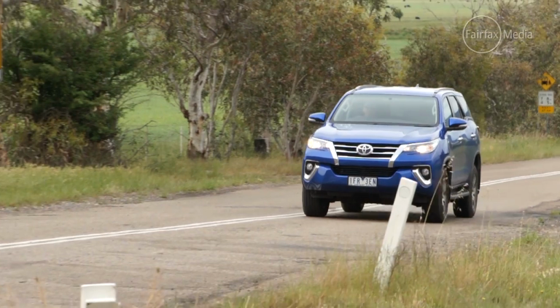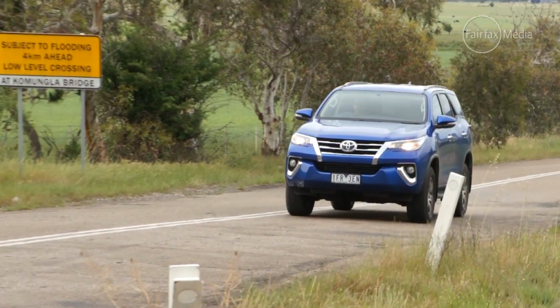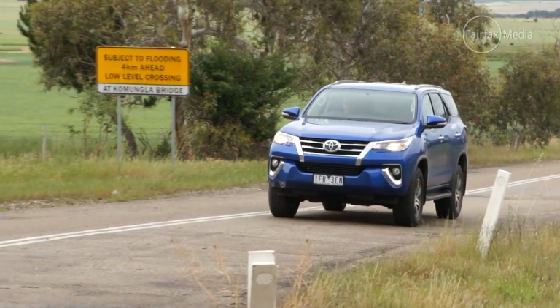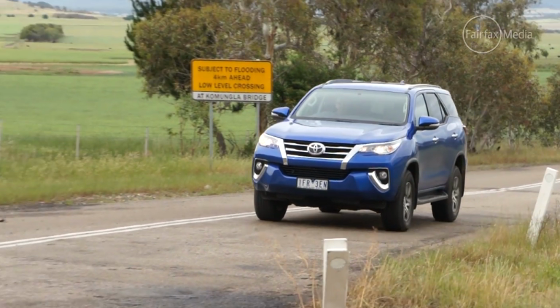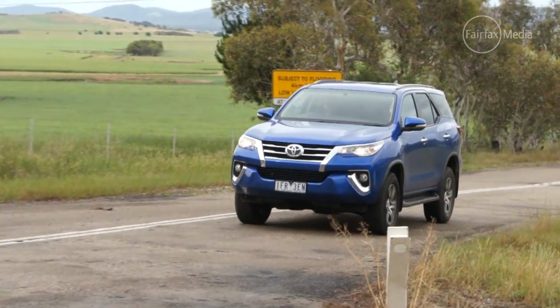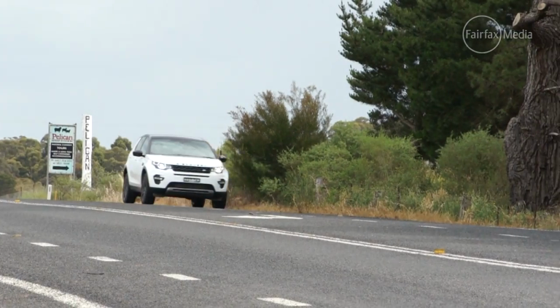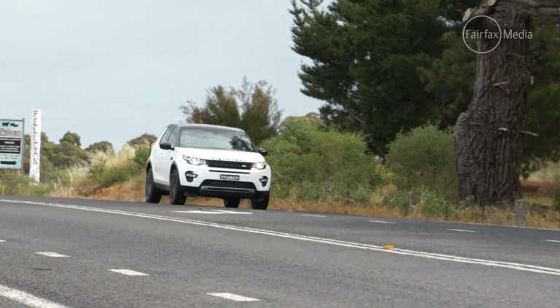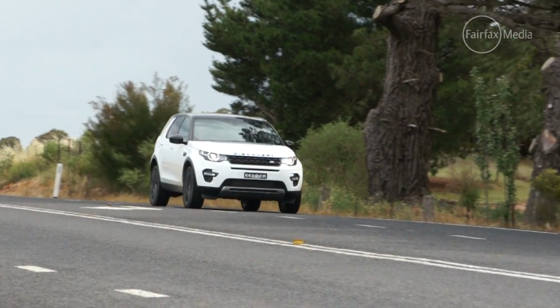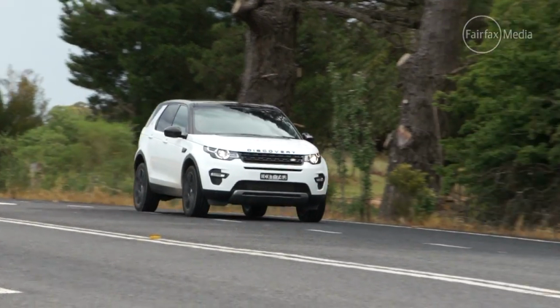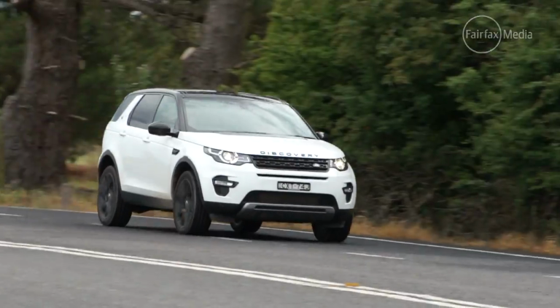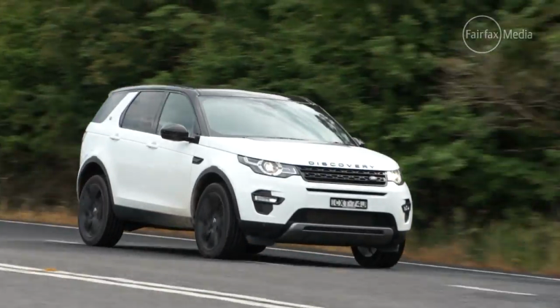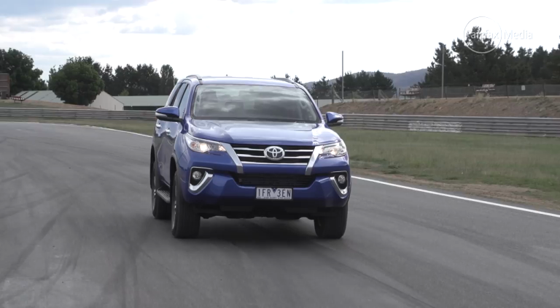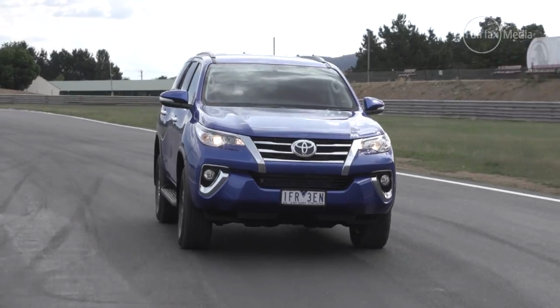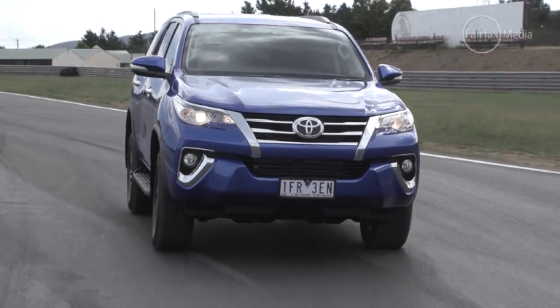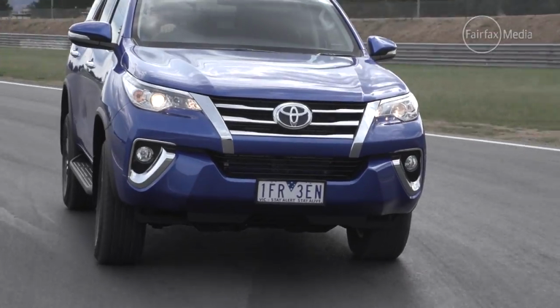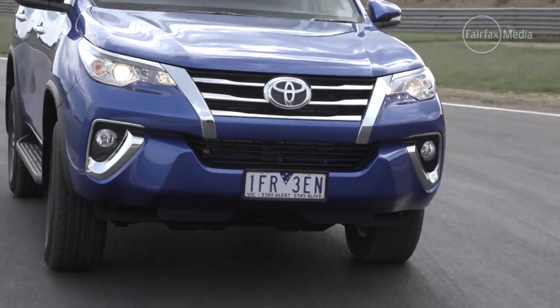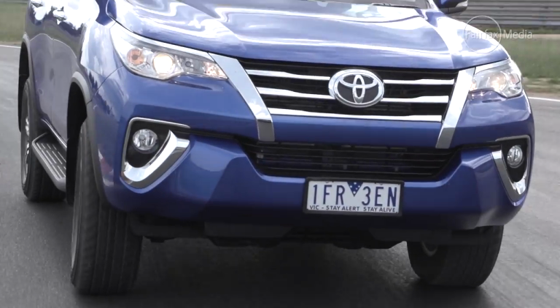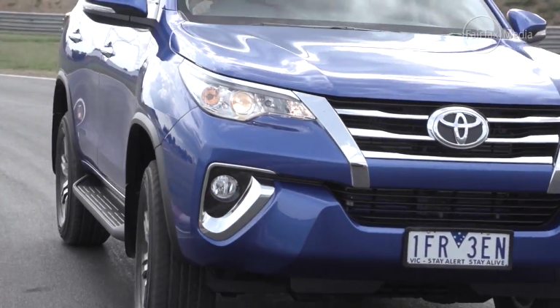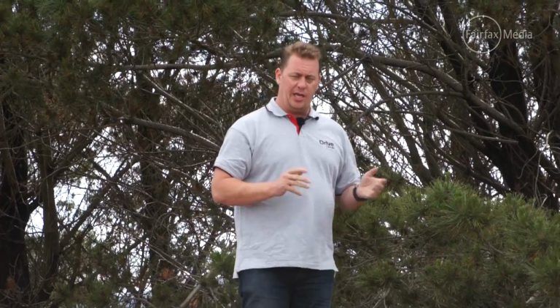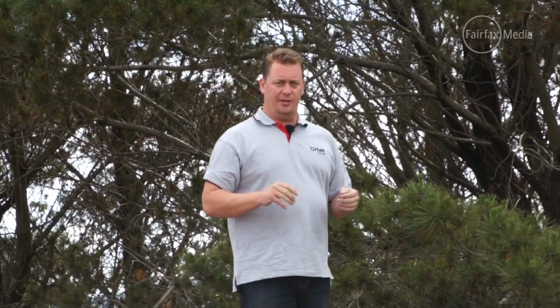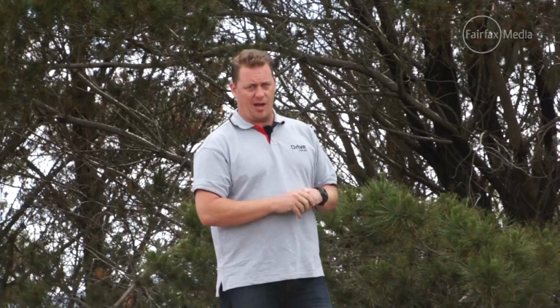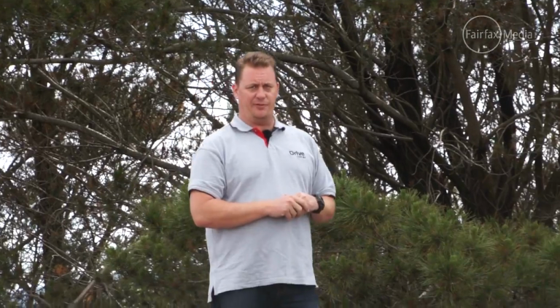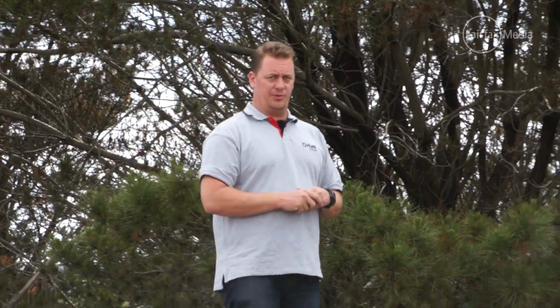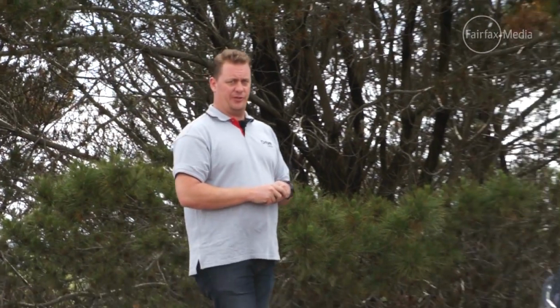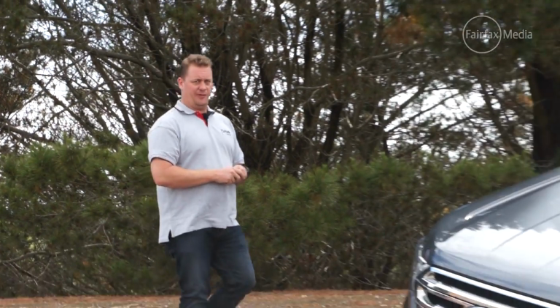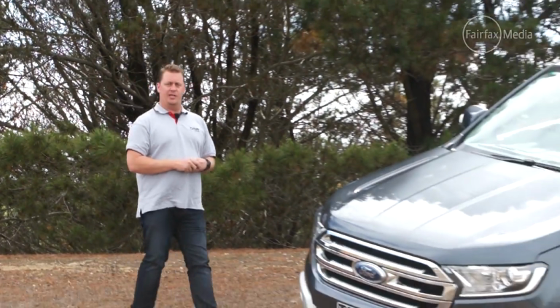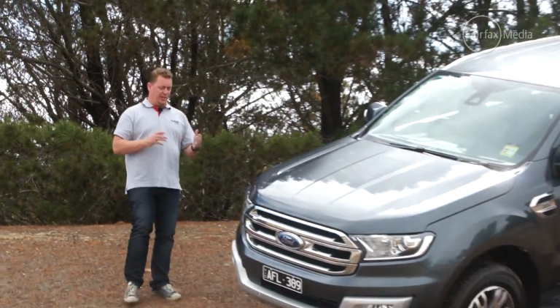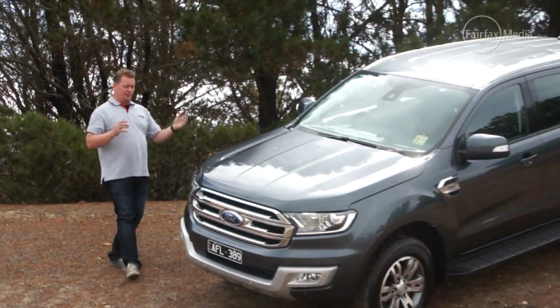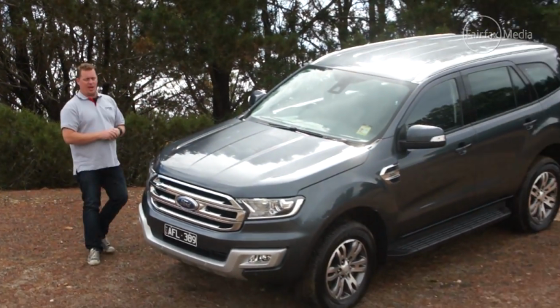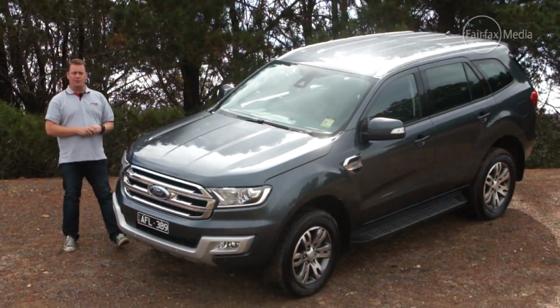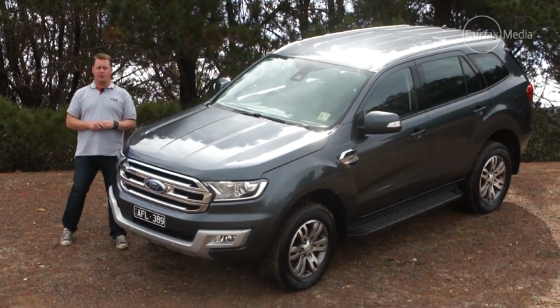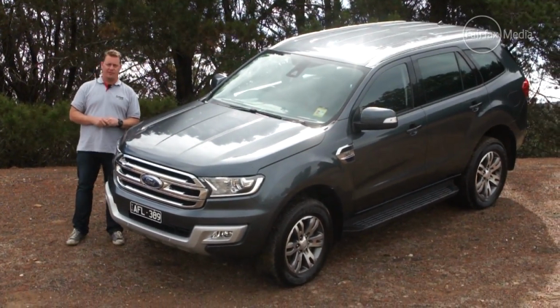In the end, it was a close call between the Discovery Sport and the Fortuner for the runner-up spot, with the Toyota stealing the spot by just two points. And the winner of our best four-wheel drive for 2015 is the brand new Ford Everest.